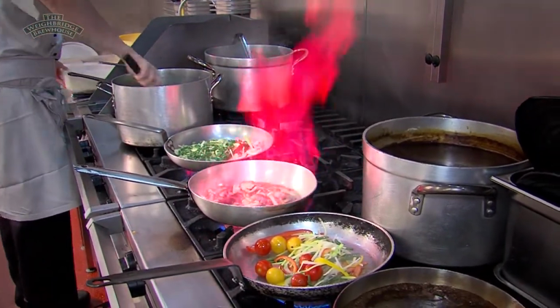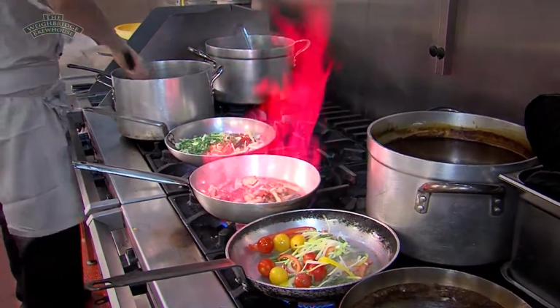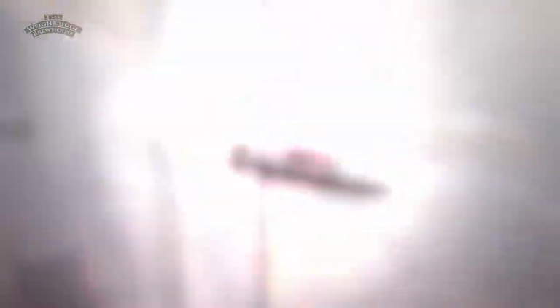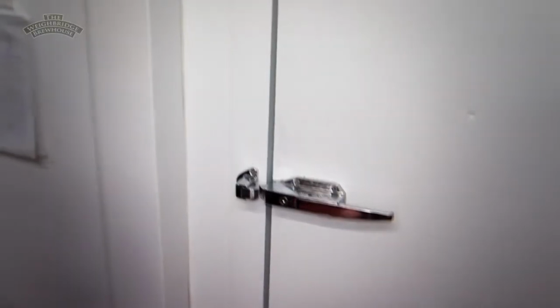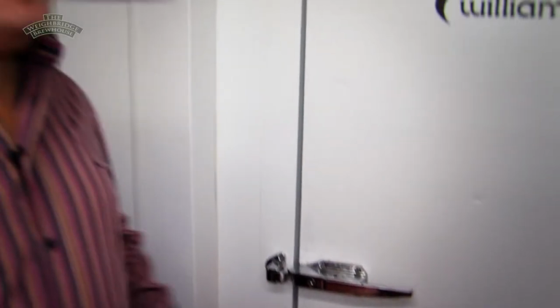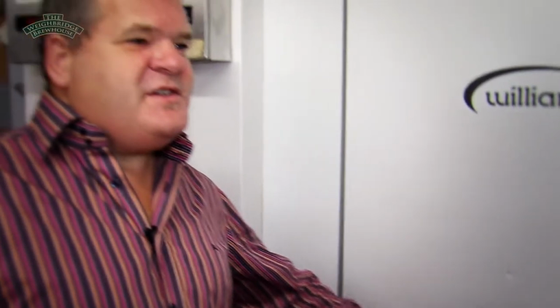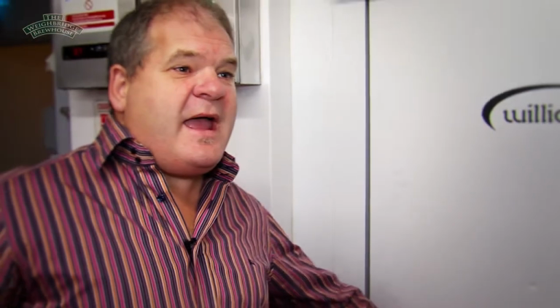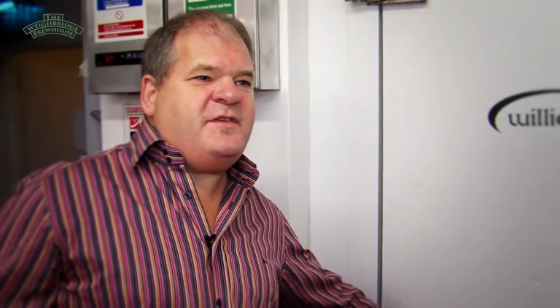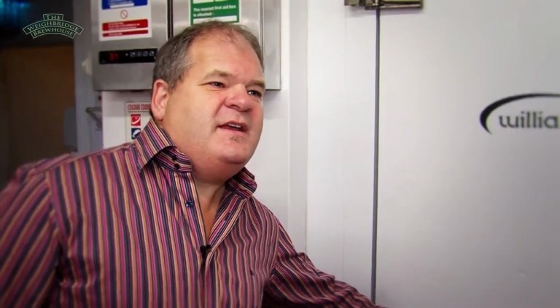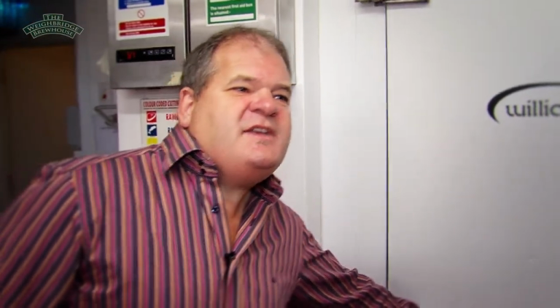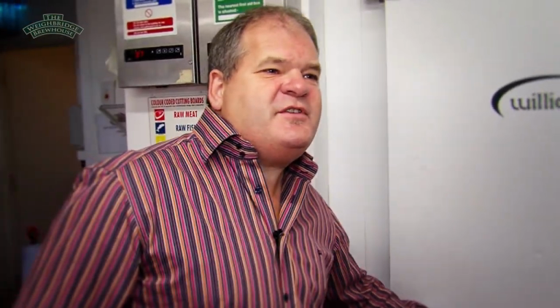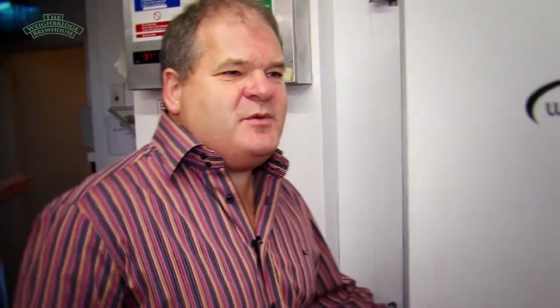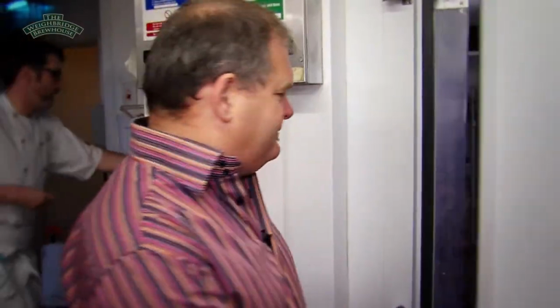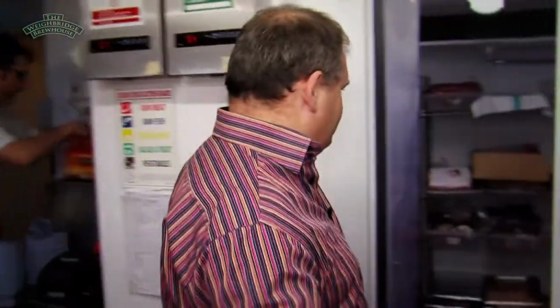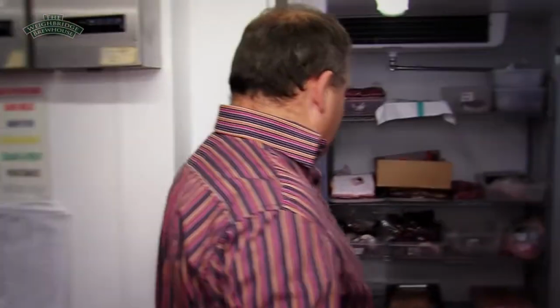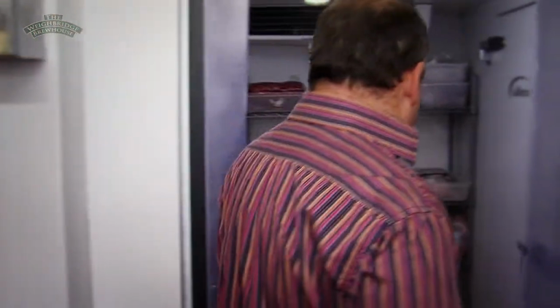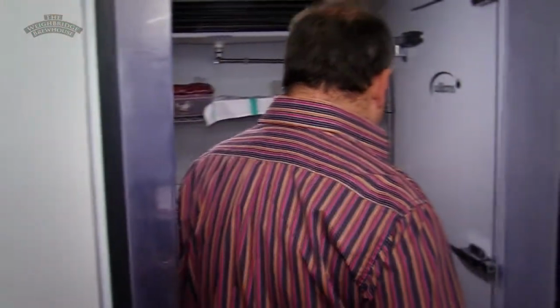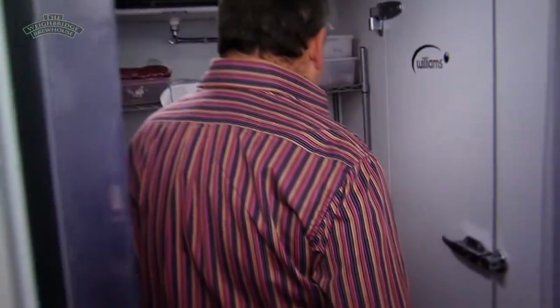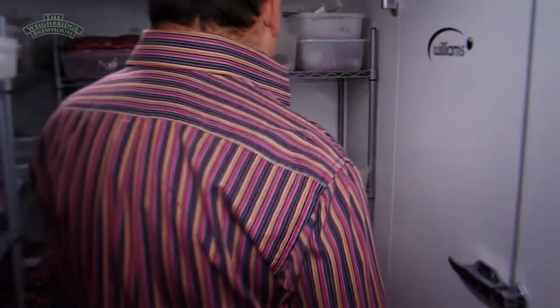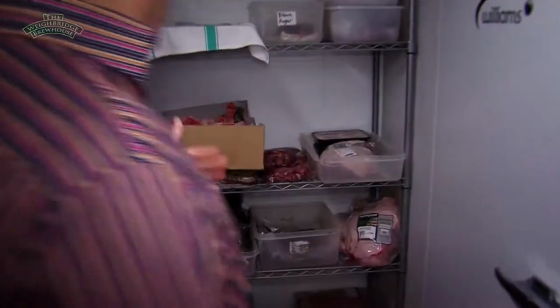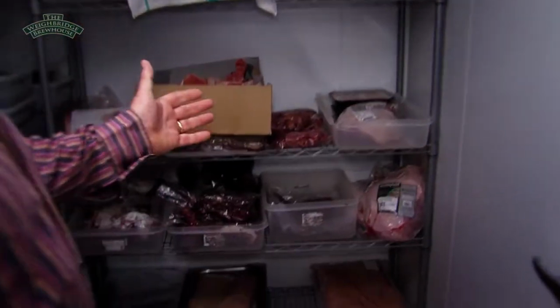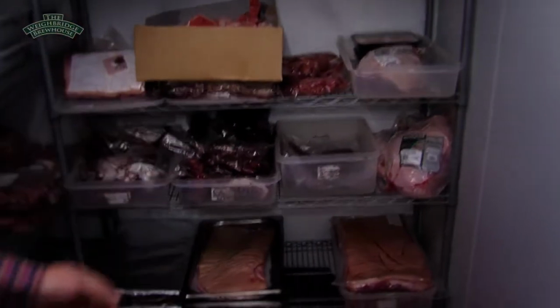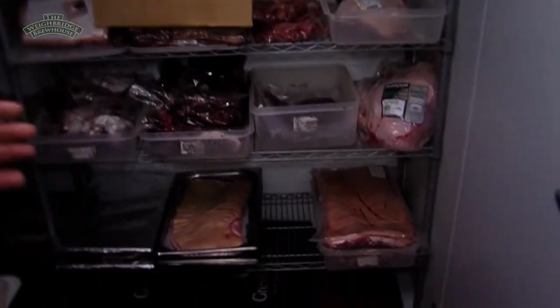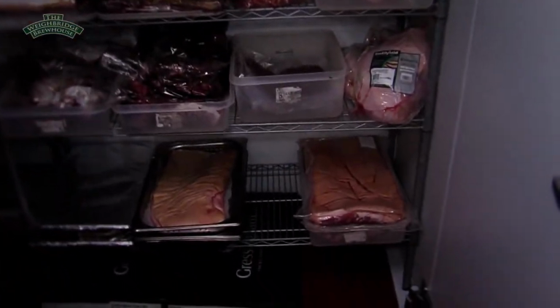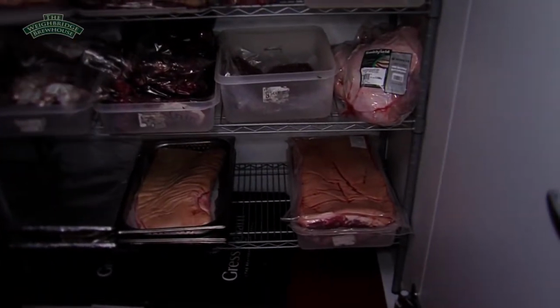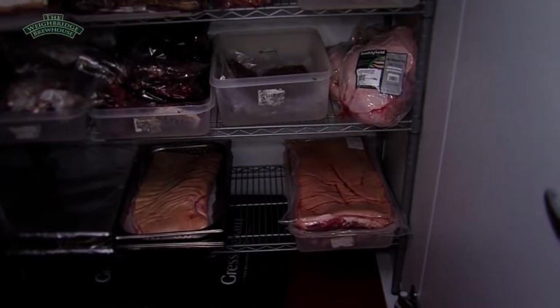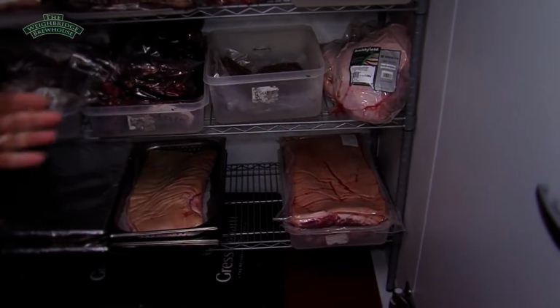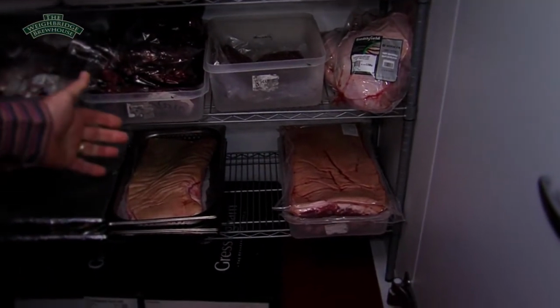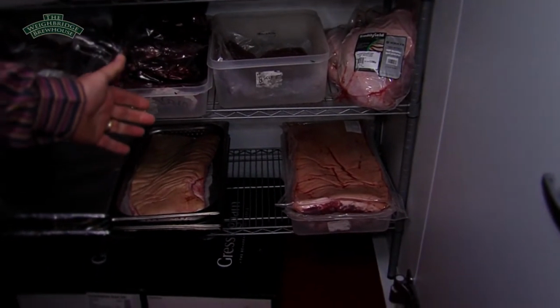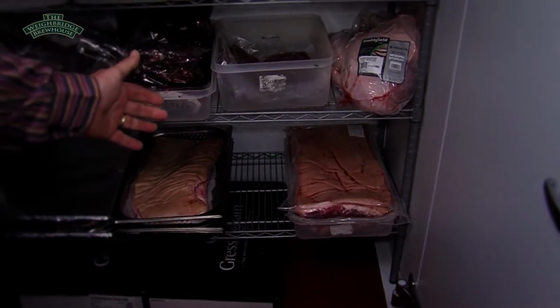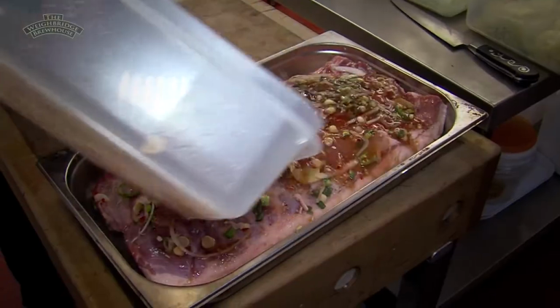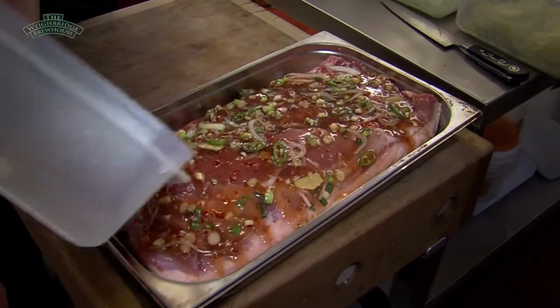So this is our walk-in fridge — this is where everything is delivered to. We're going to show you one of our favourite dishes in a minute, which is our belly of pork. I'm going to show you what happens from the beginning to the end.